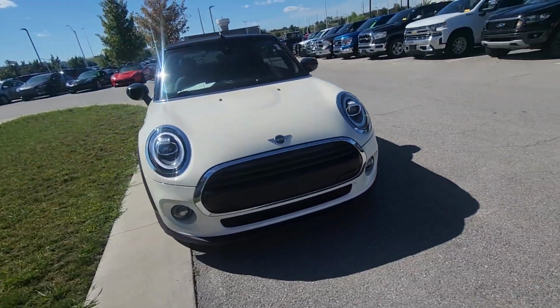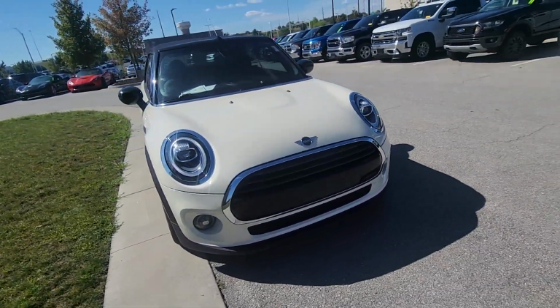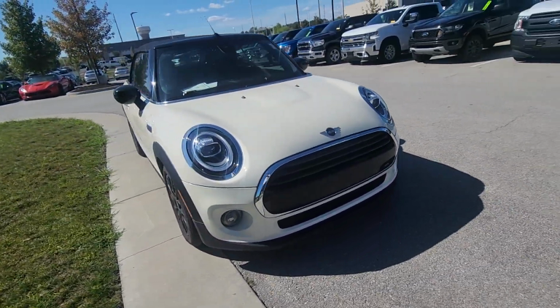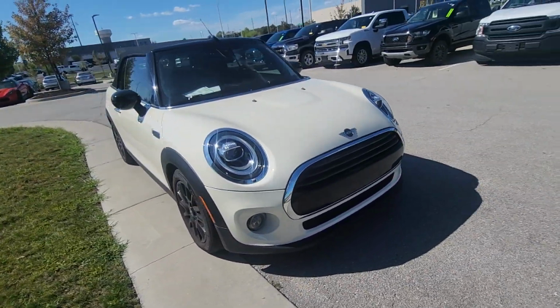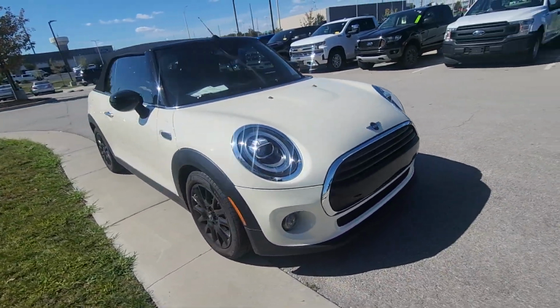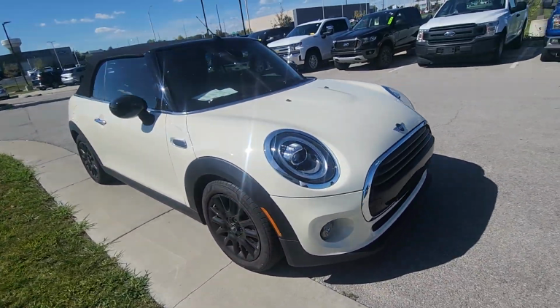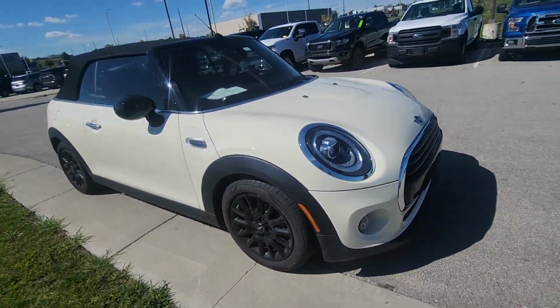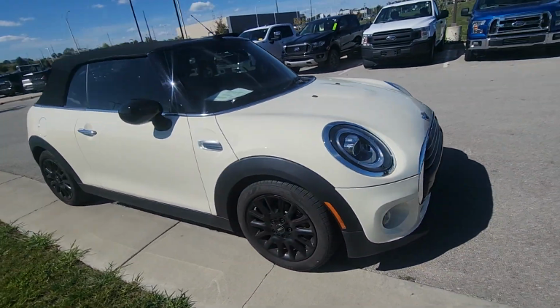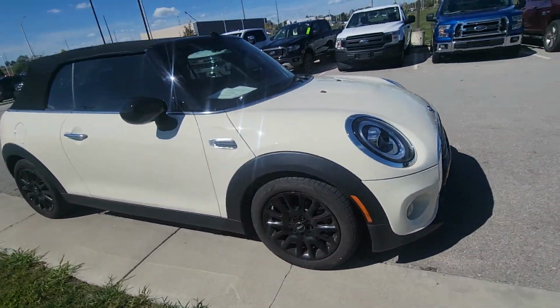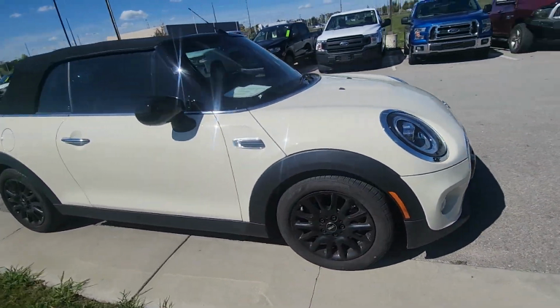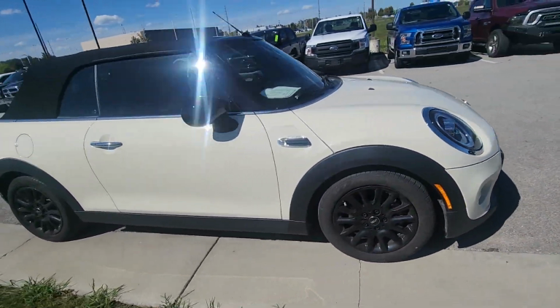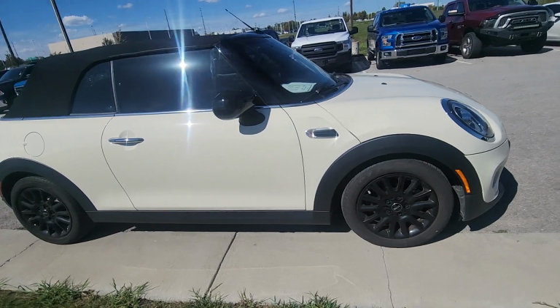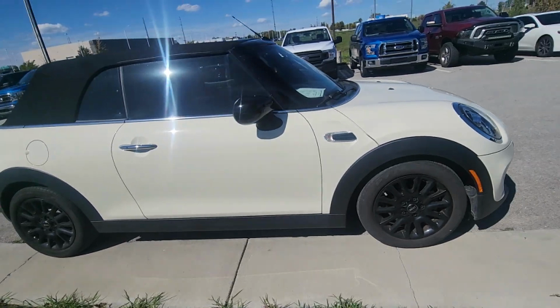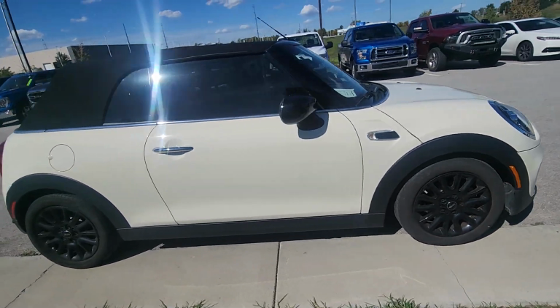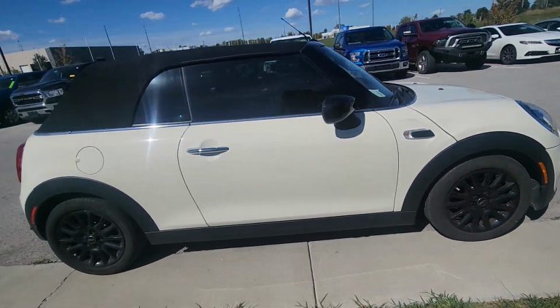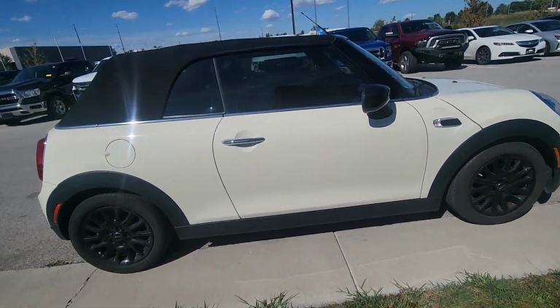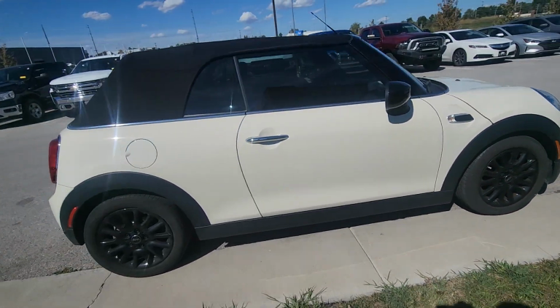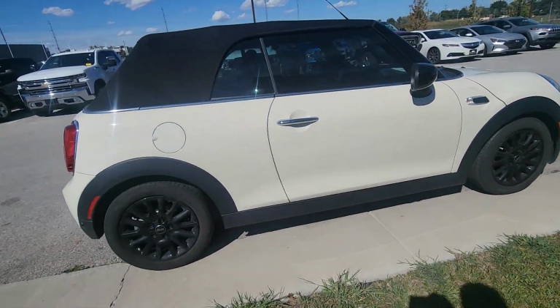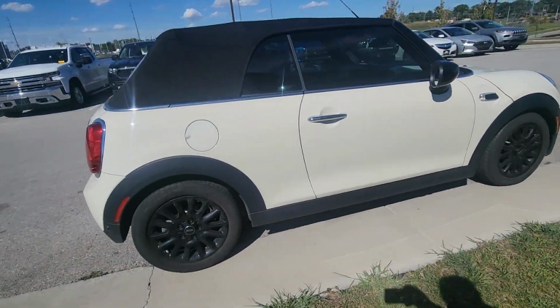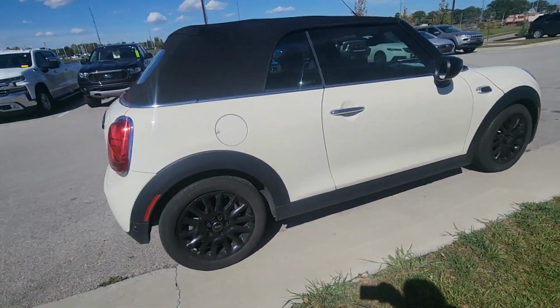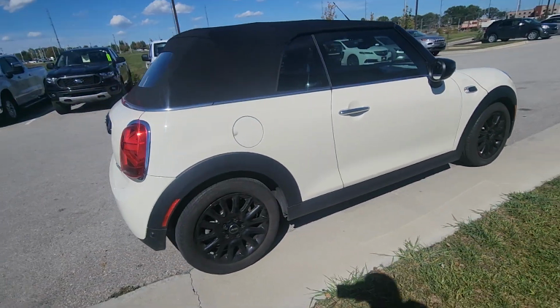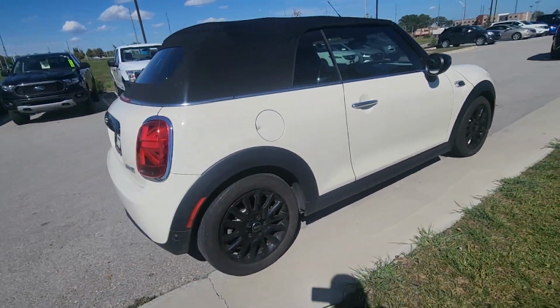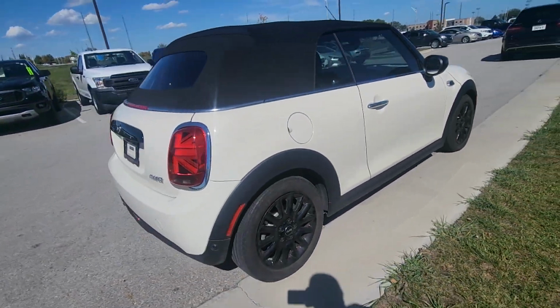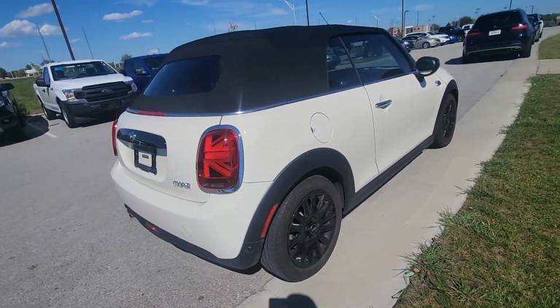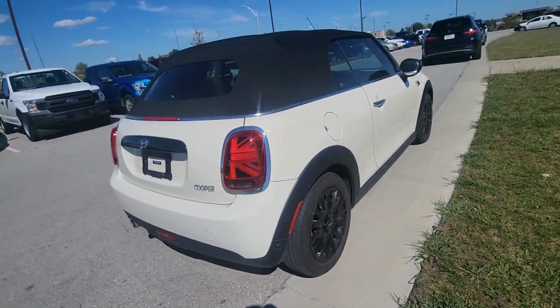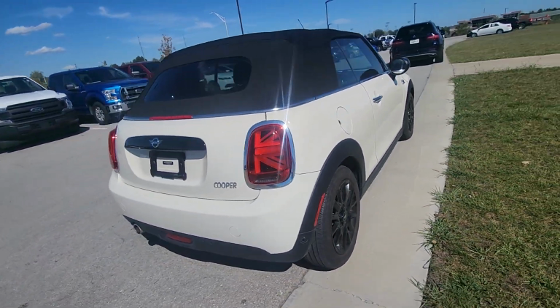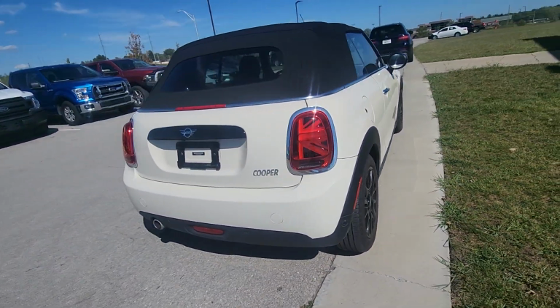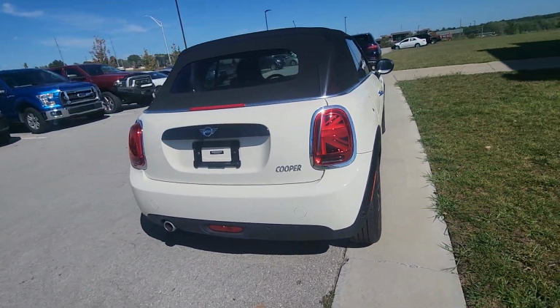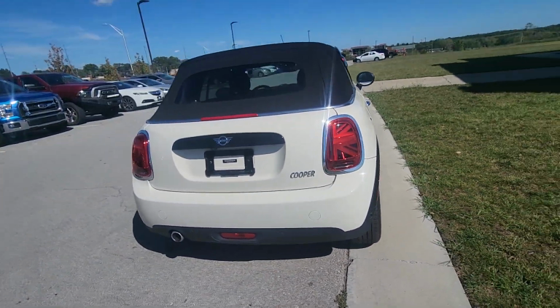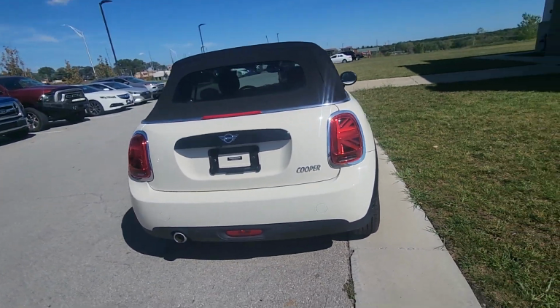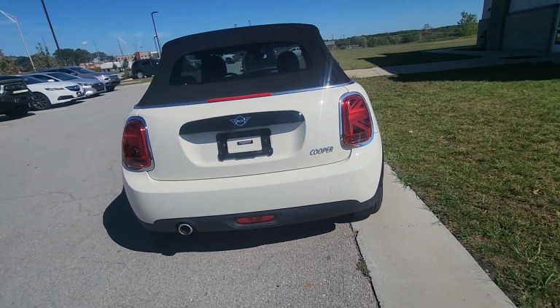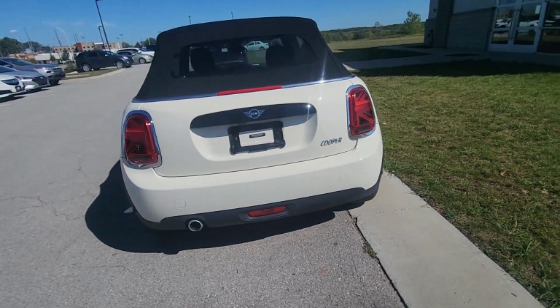Moving around the body, you're not gonna see any dents, scratches, paint chips — nothing like that. It's in fantastic shape, and as you can hear, I already got it running and it sounds fantastic.